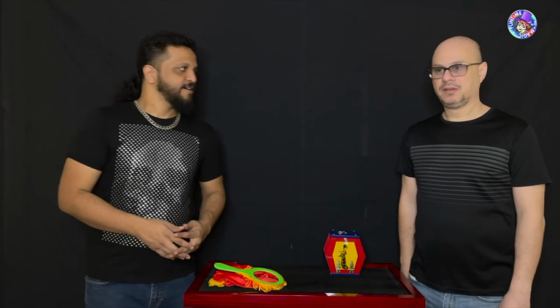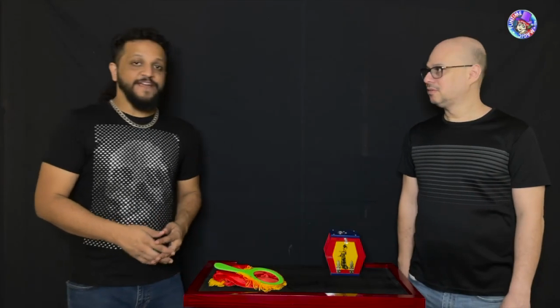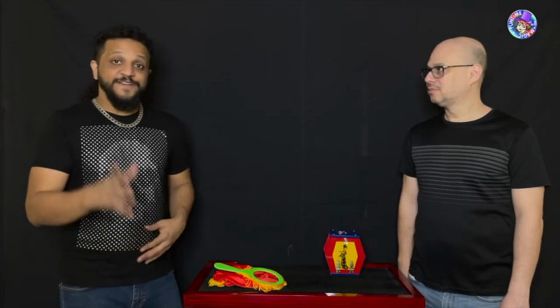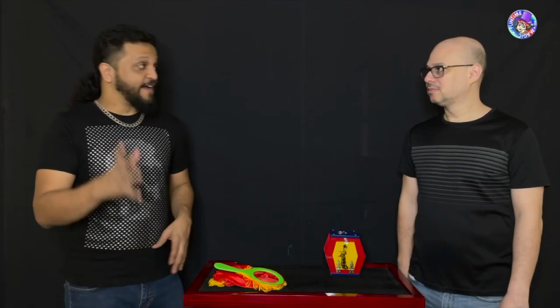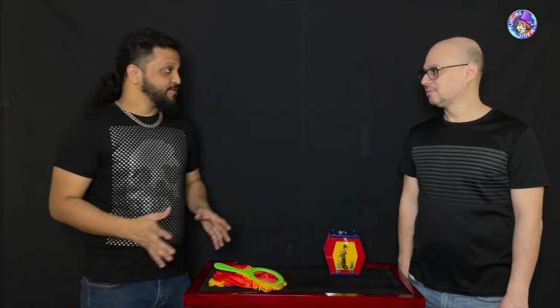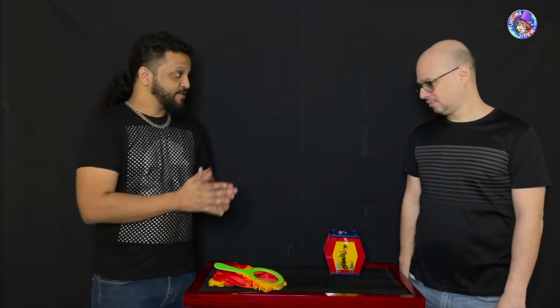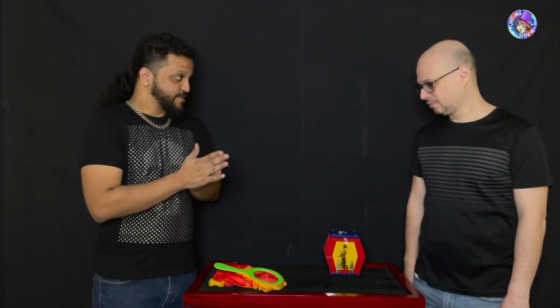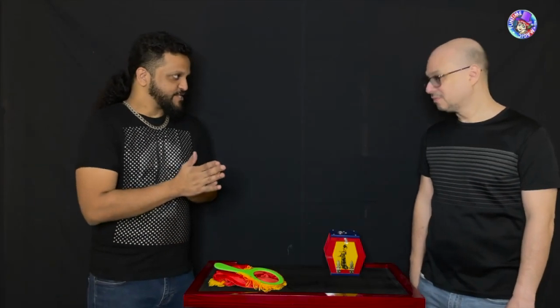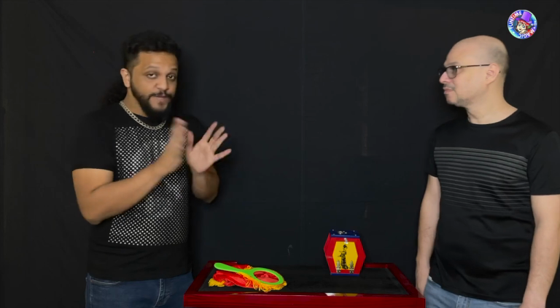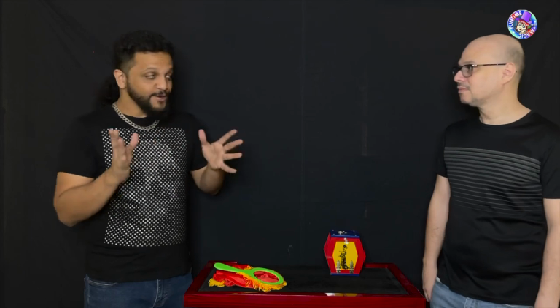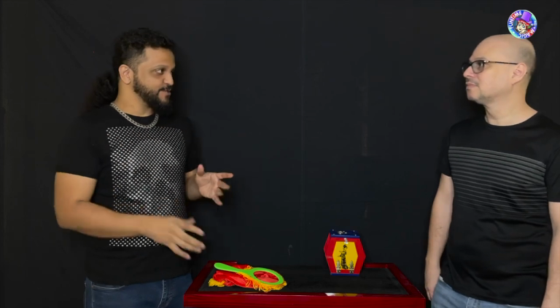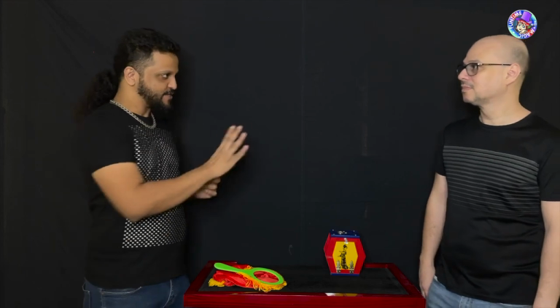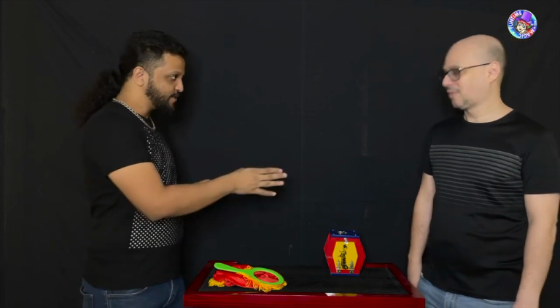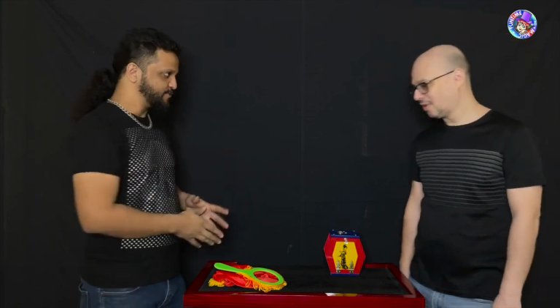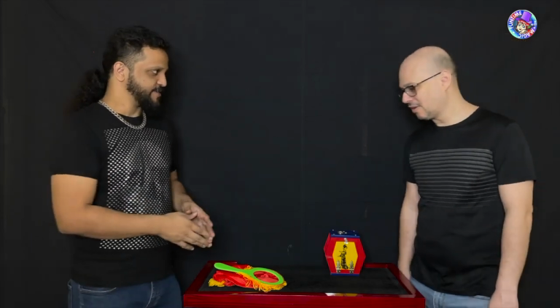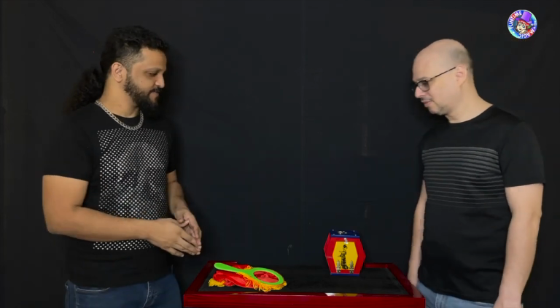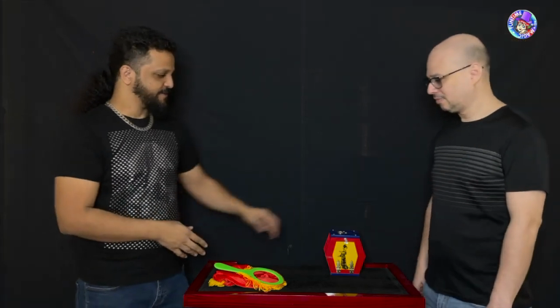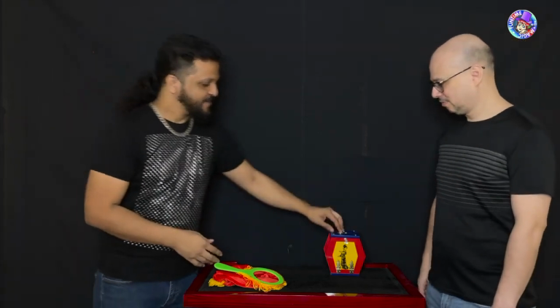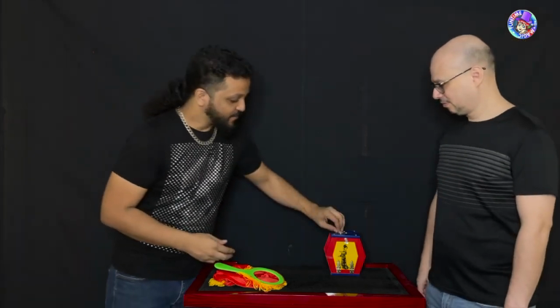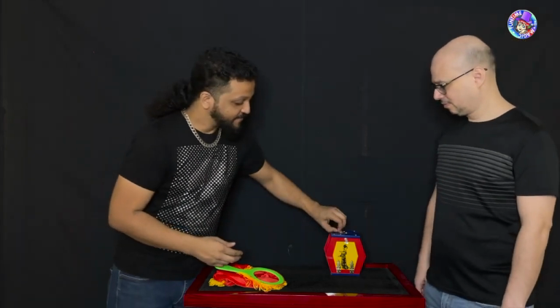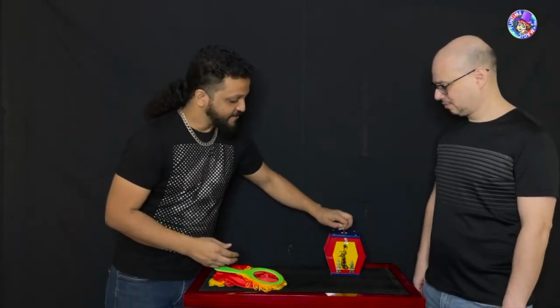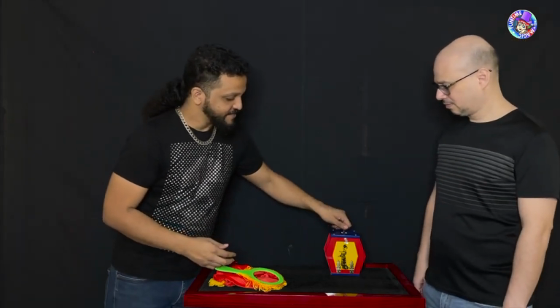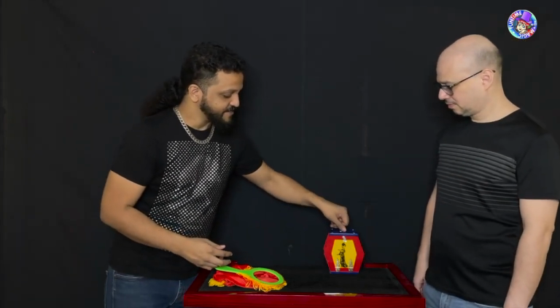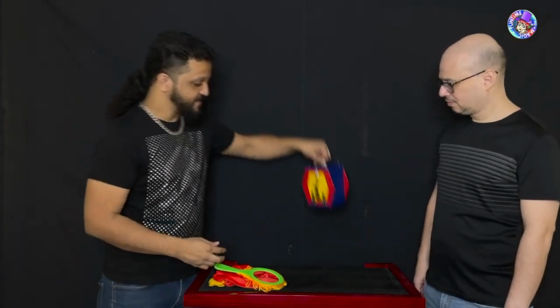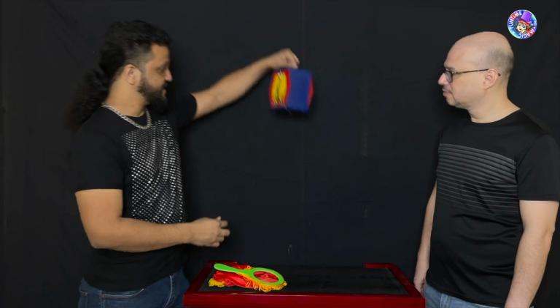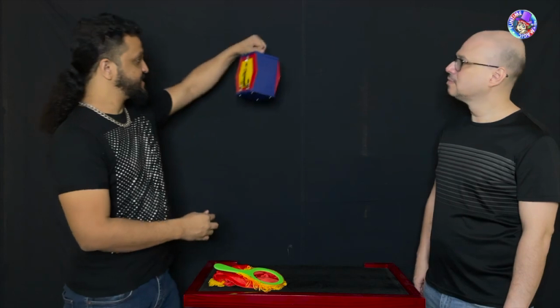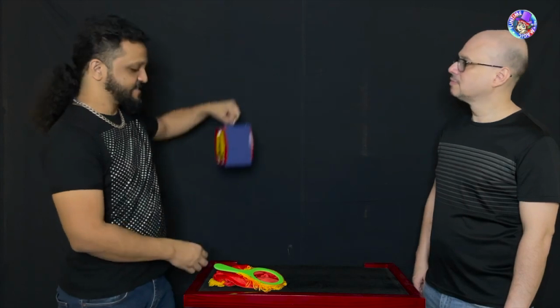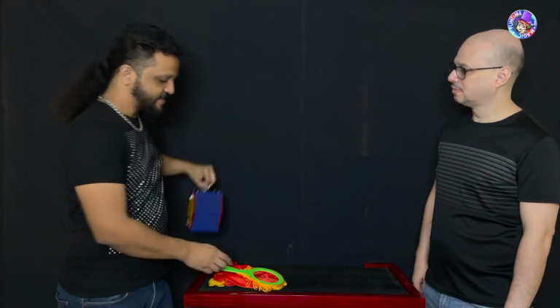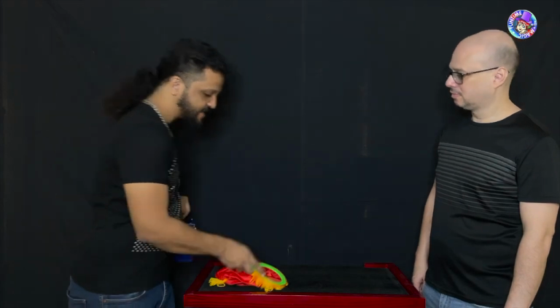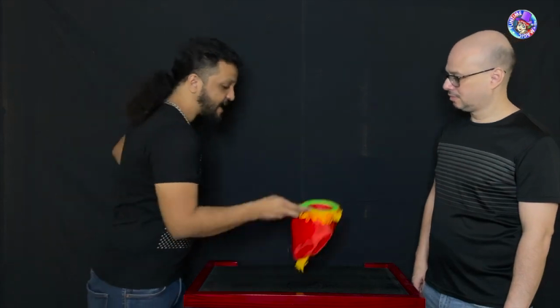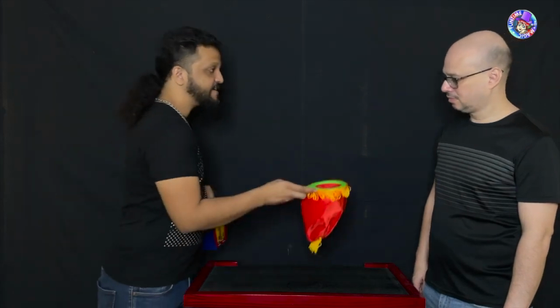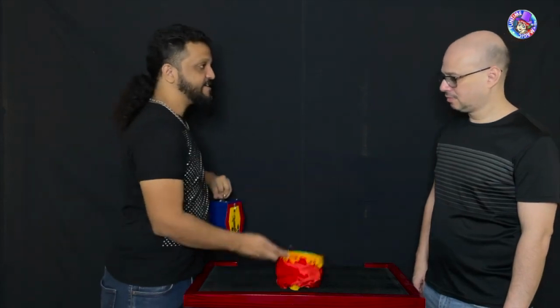All right, so right now we are going to do some magic — well, you are going to do some magic. What we have here is this little chest and a little bag.